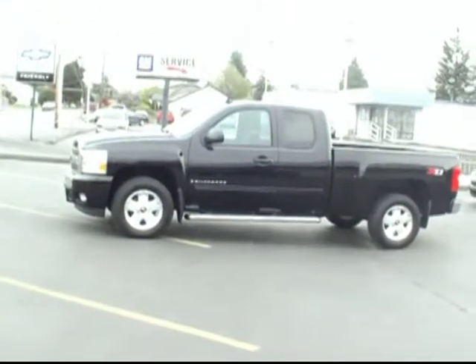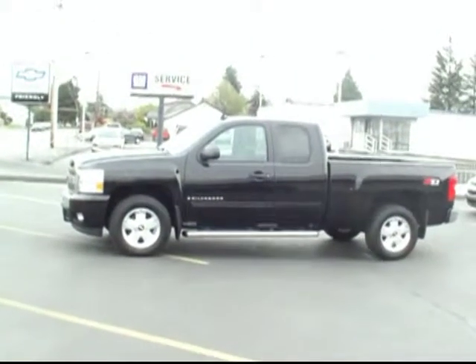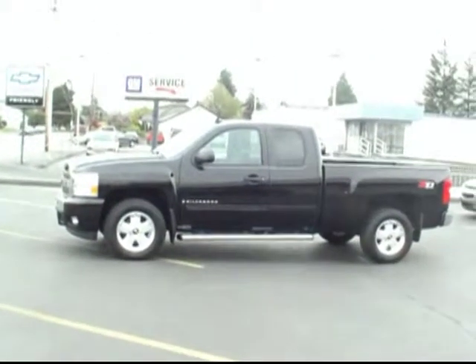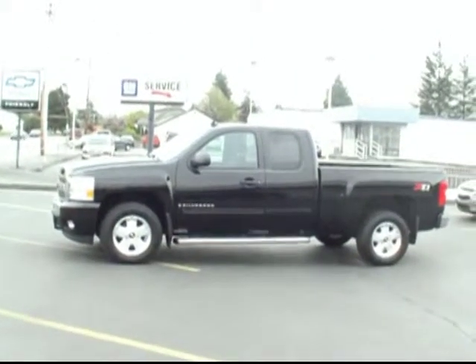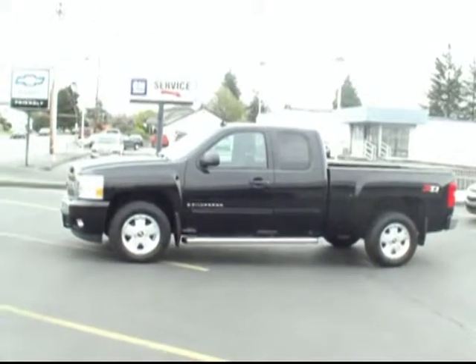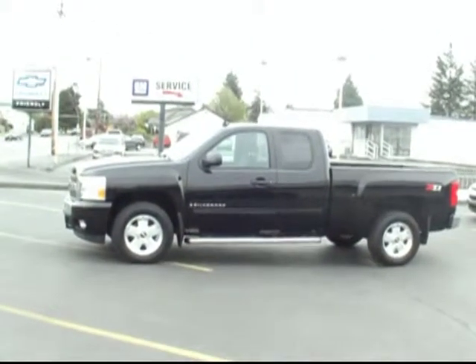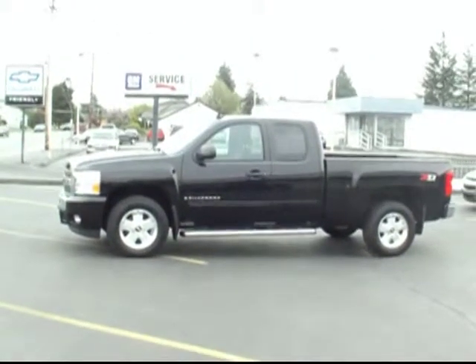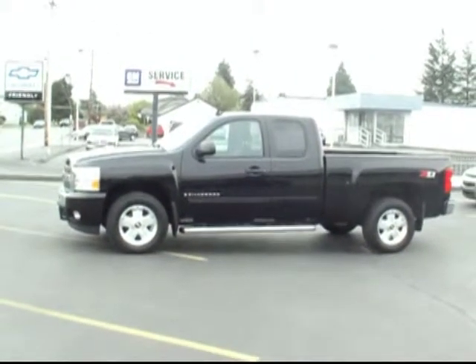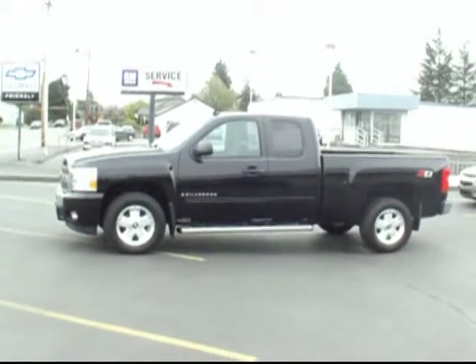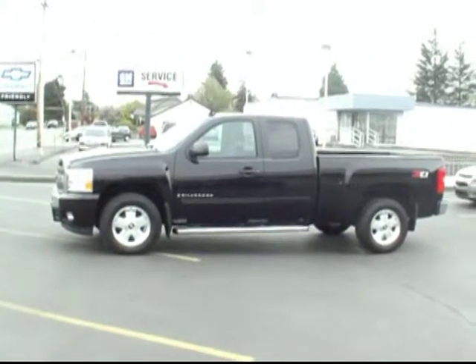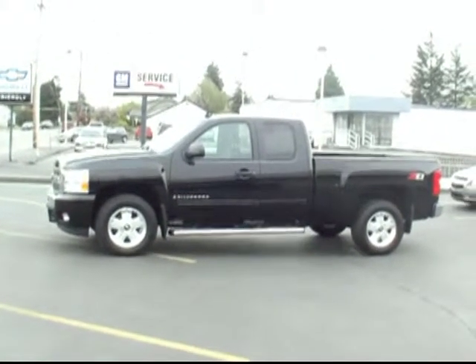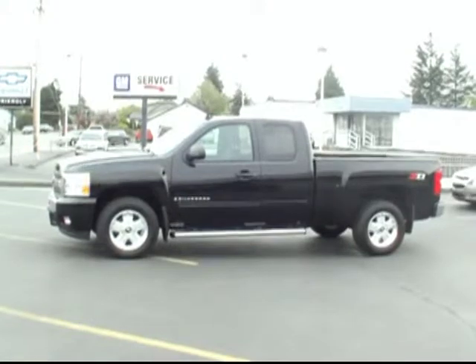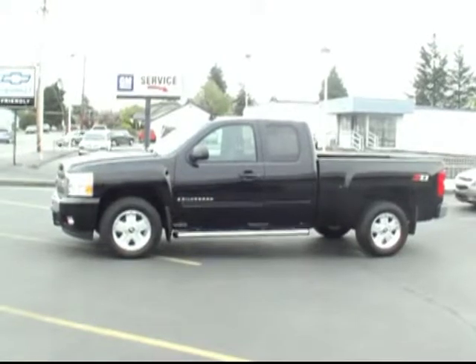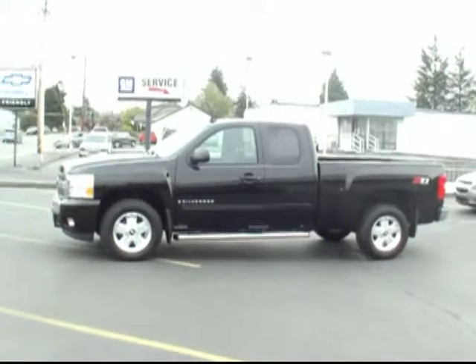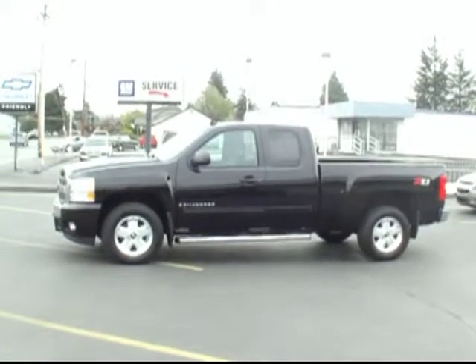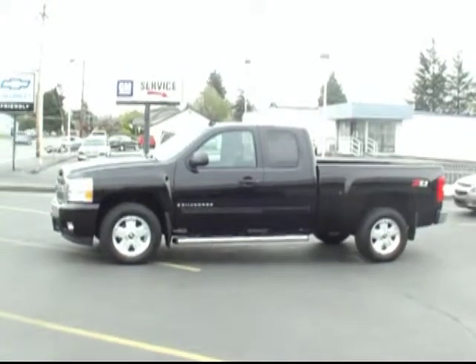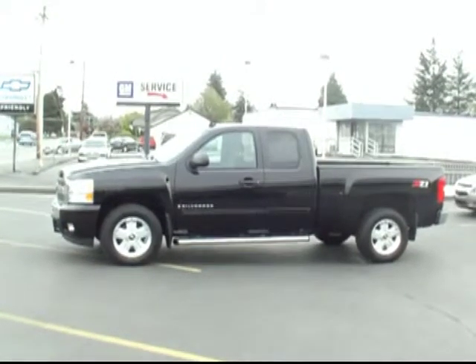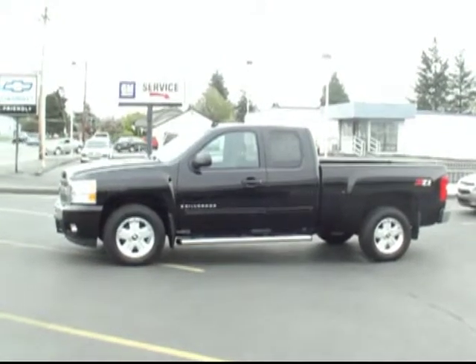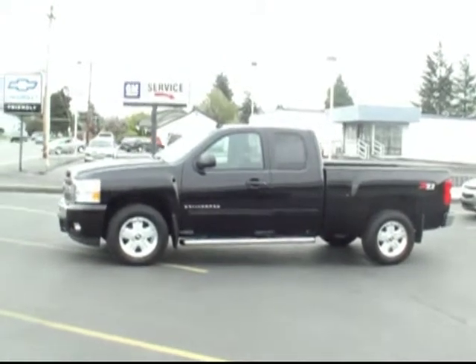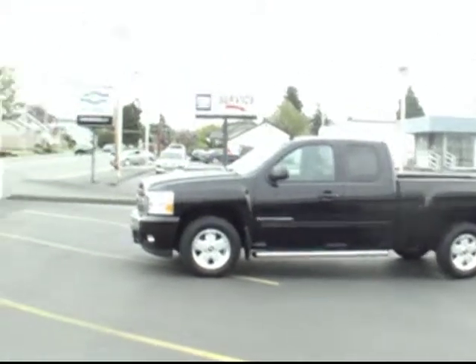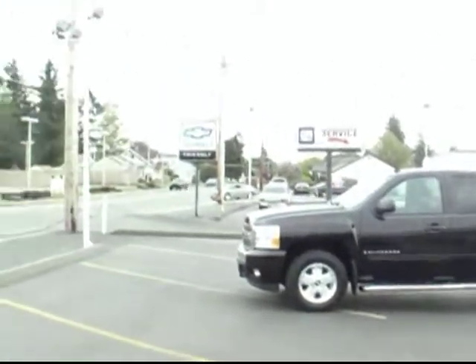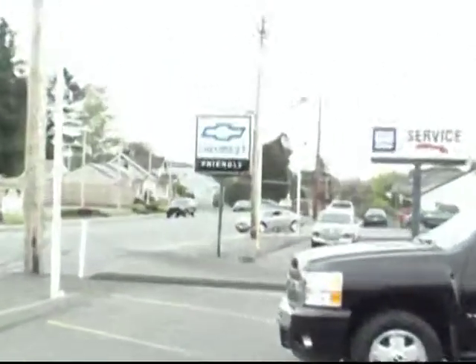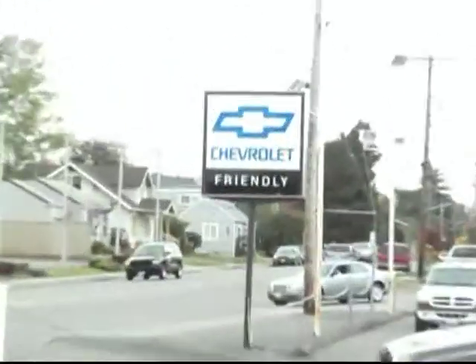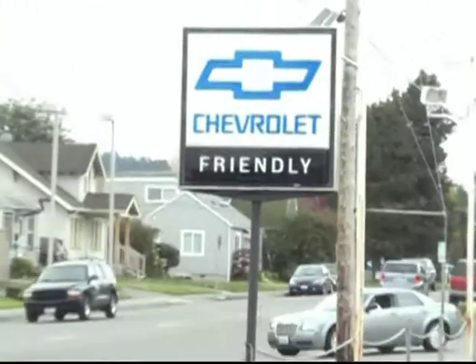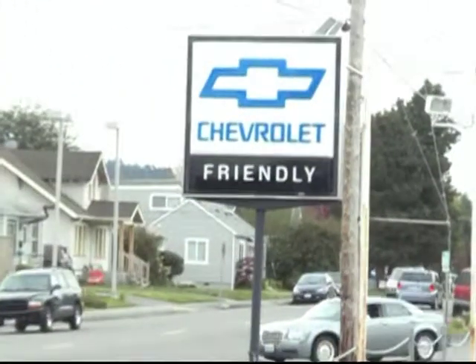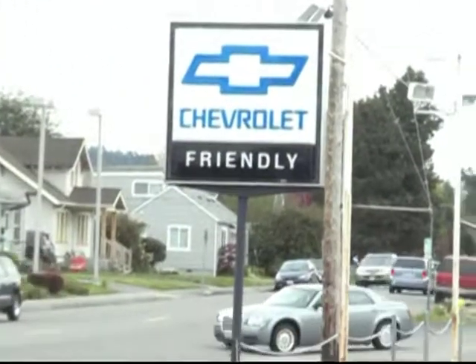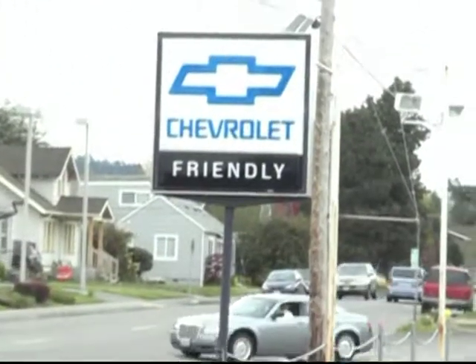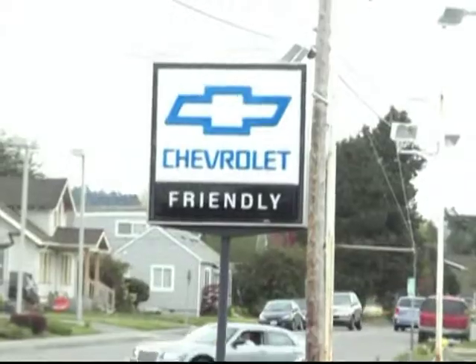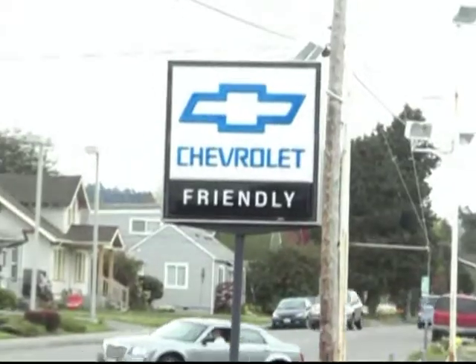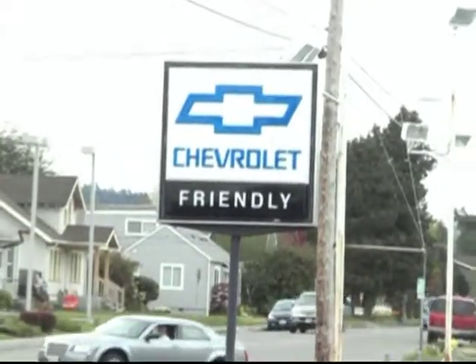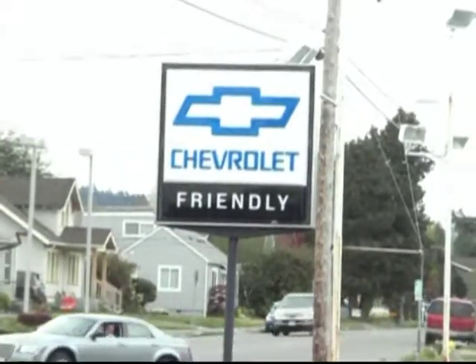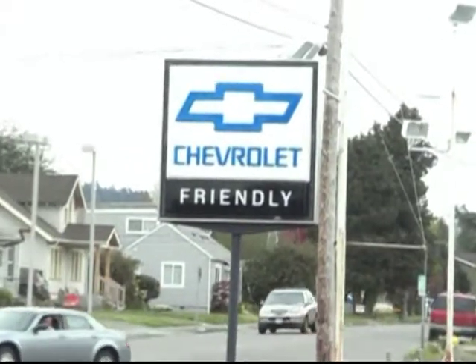I'd also like to mention that this vehicle does come with an additional warranty, so a lot of great peace of mind when you're getting a great used rig. Come in to see us at Friendly Chevrolet in Puyallup, where everyone leaves with a smile.